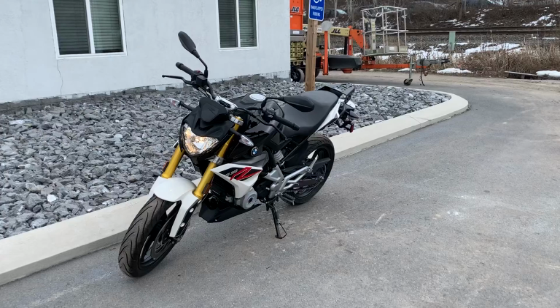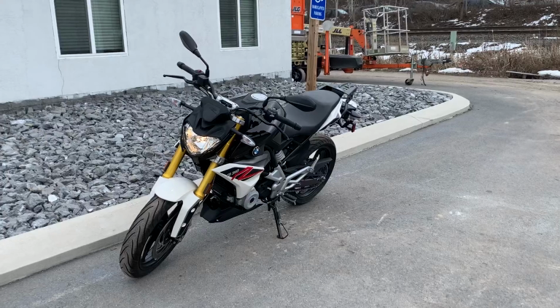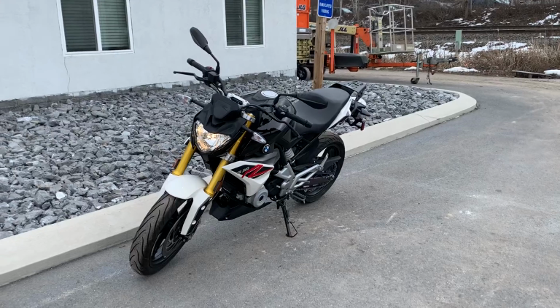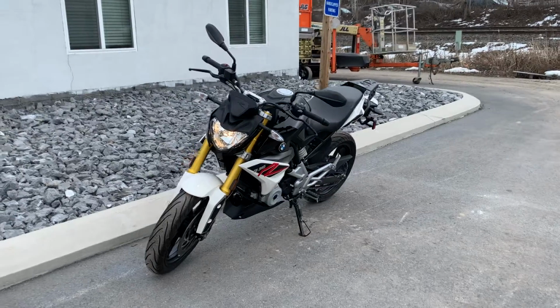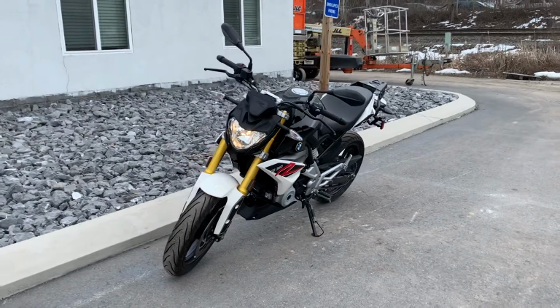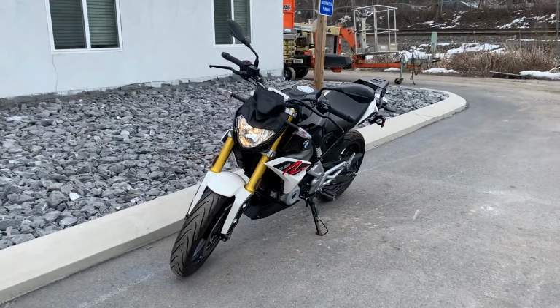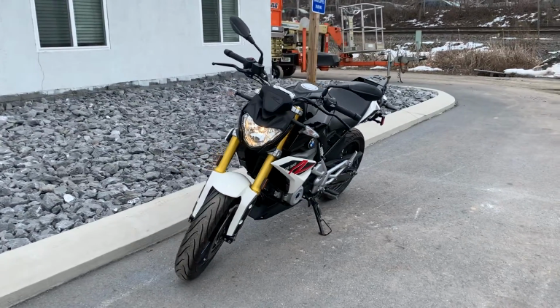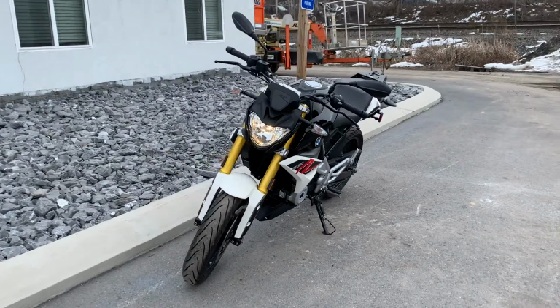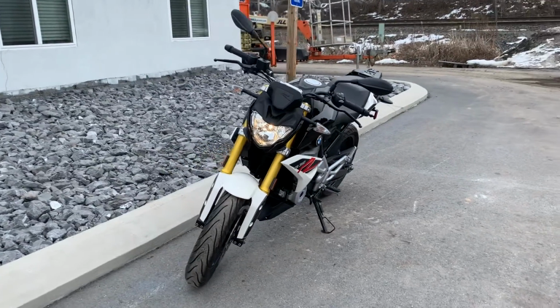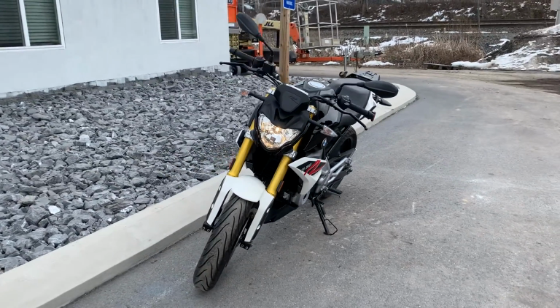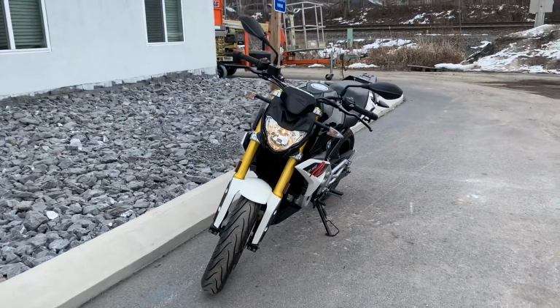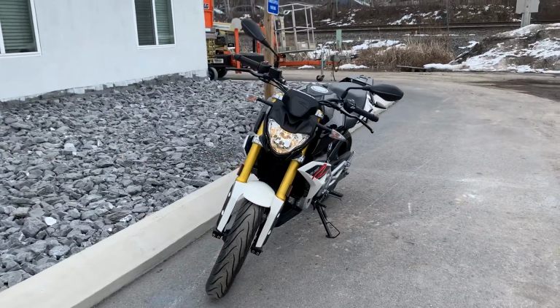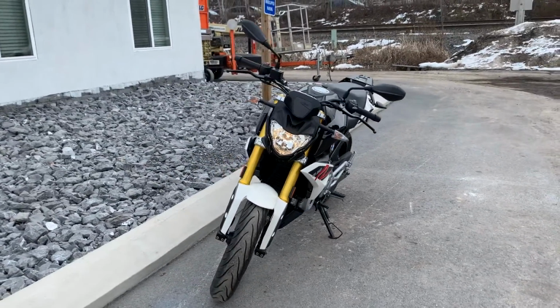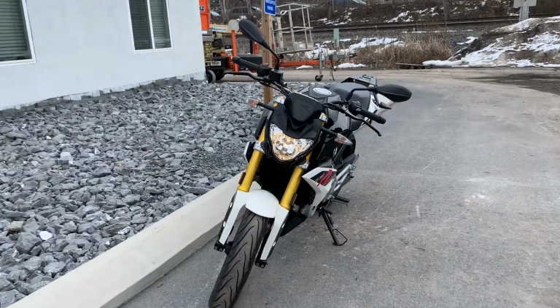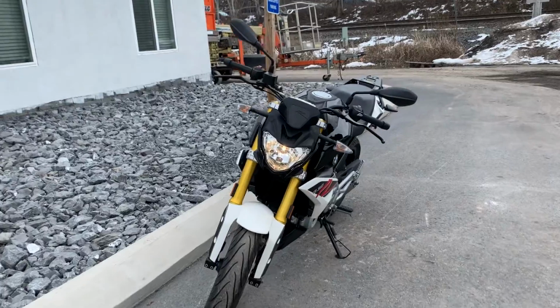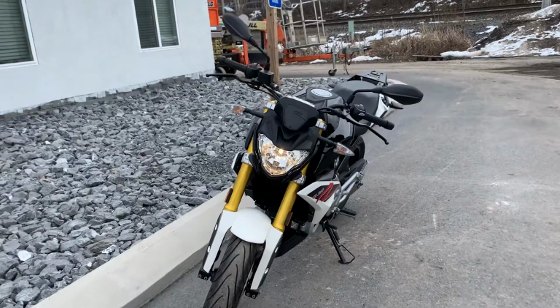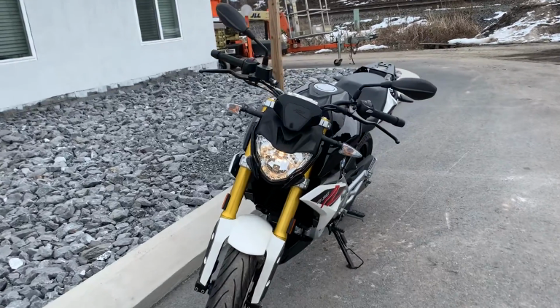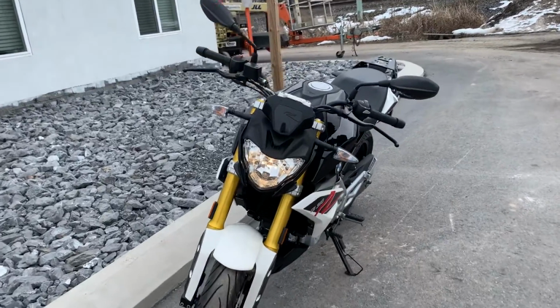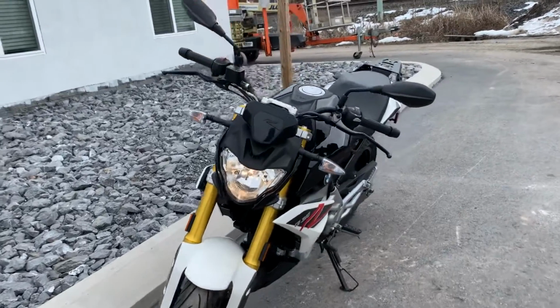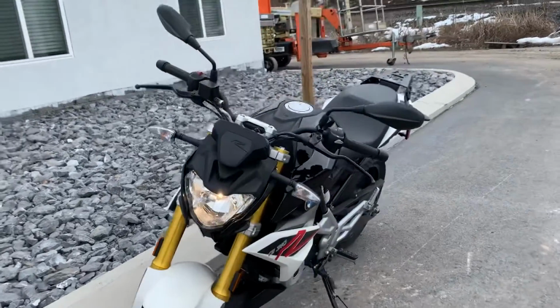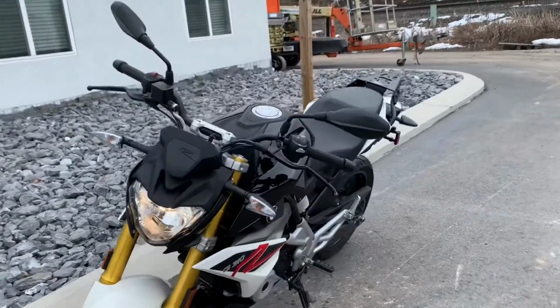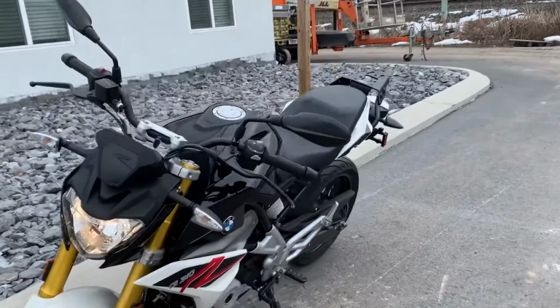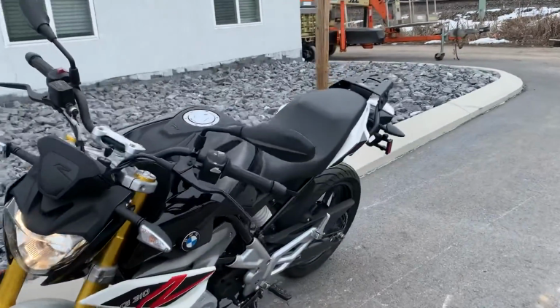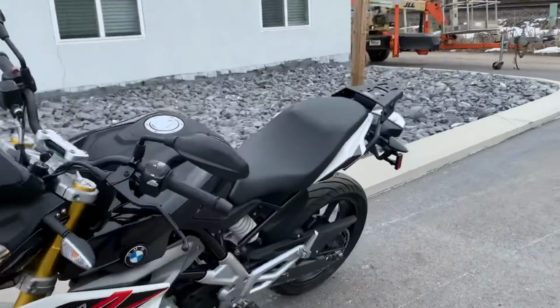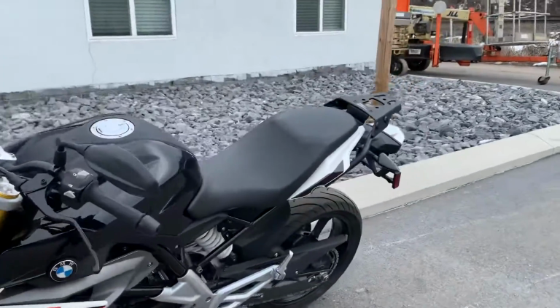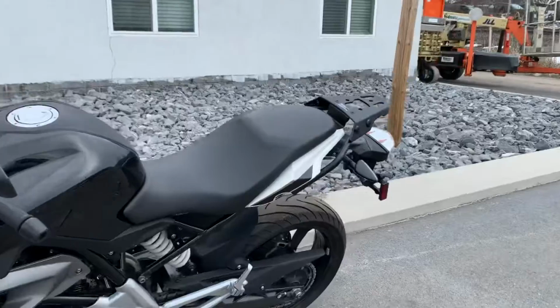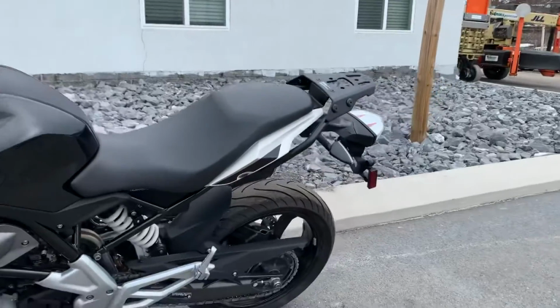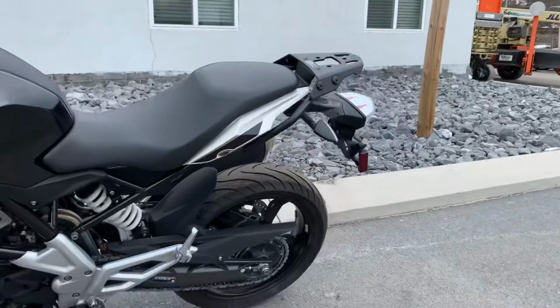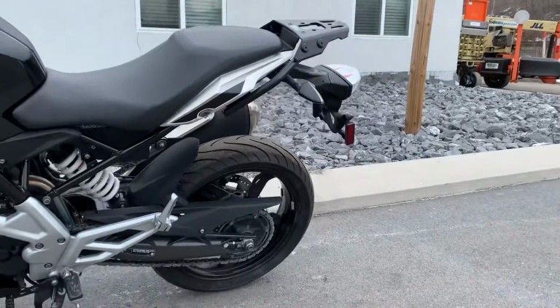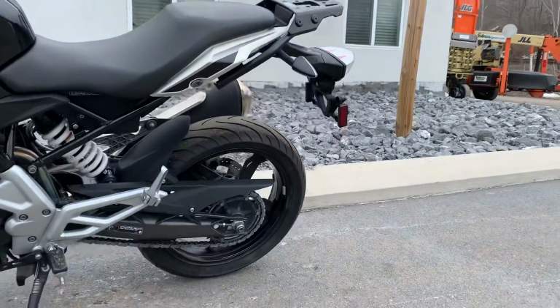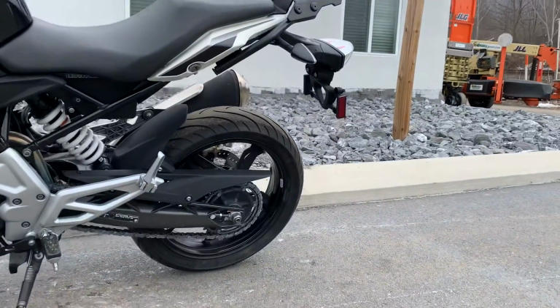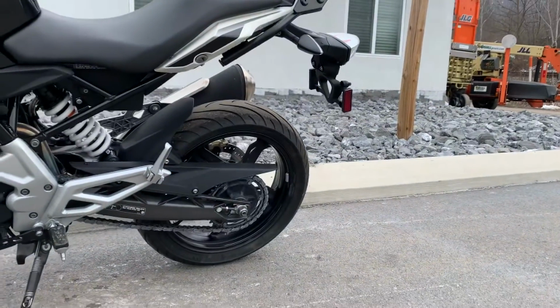Hello, Josh here at BMW Motorcycles of Tyrone, and thank you for the interest in this 2019 BMW G310R. This bike's in really nice shape, never been down, 5,200 miles.